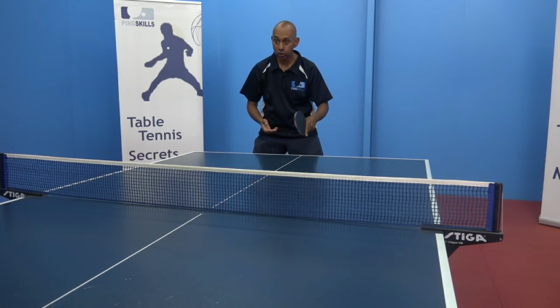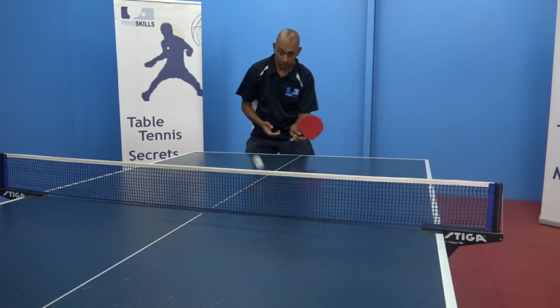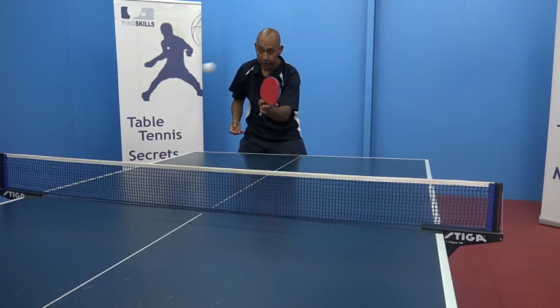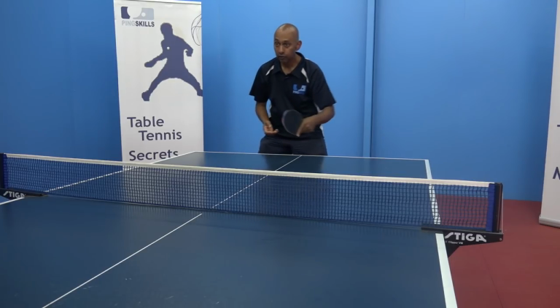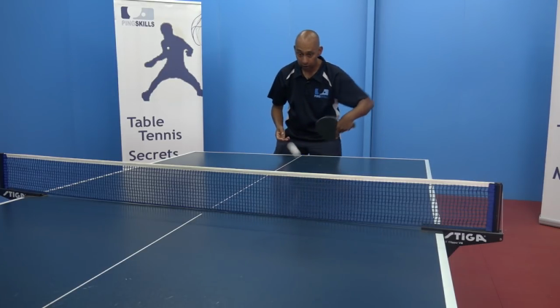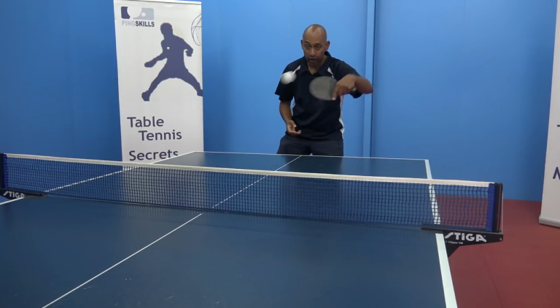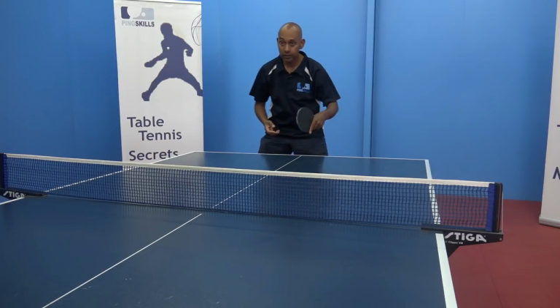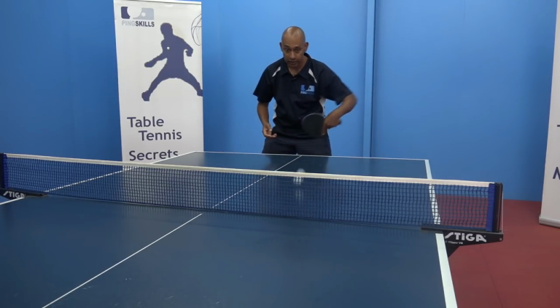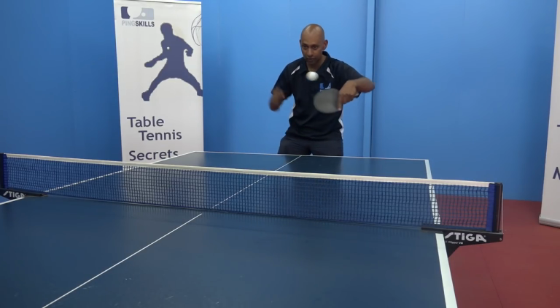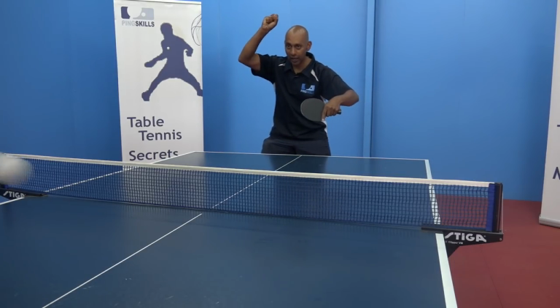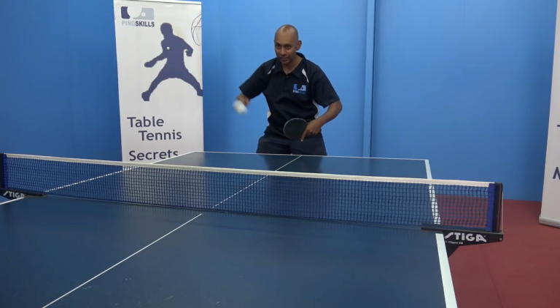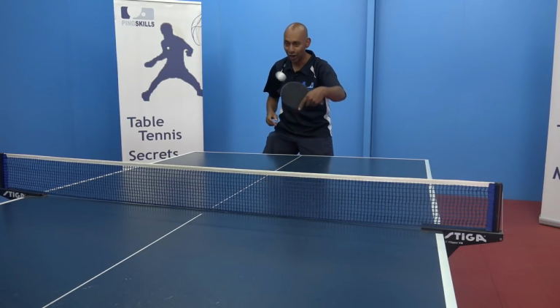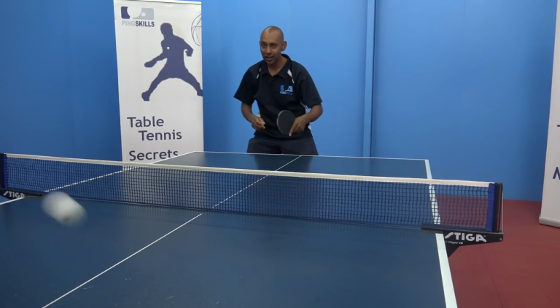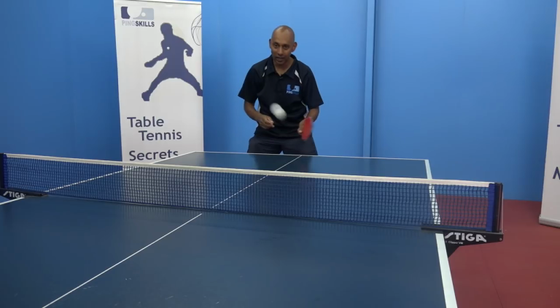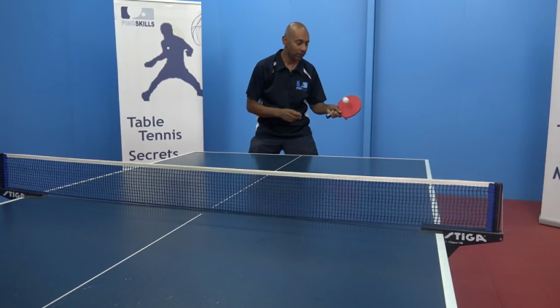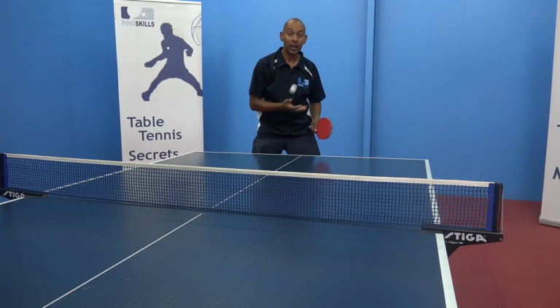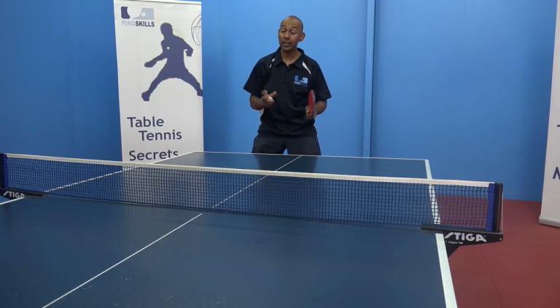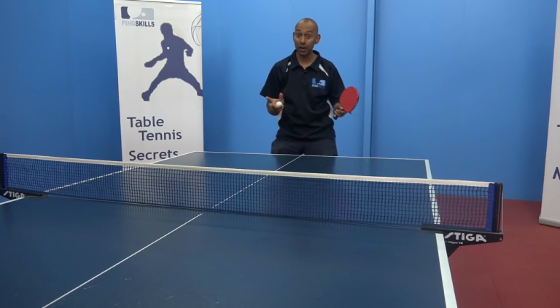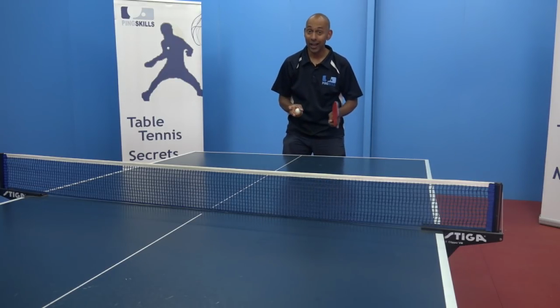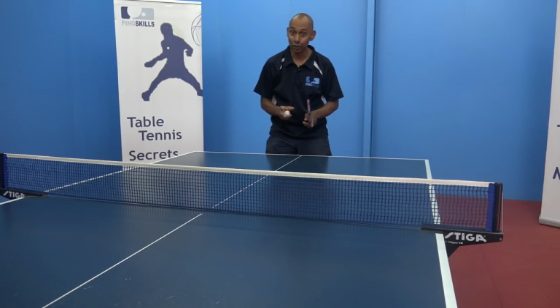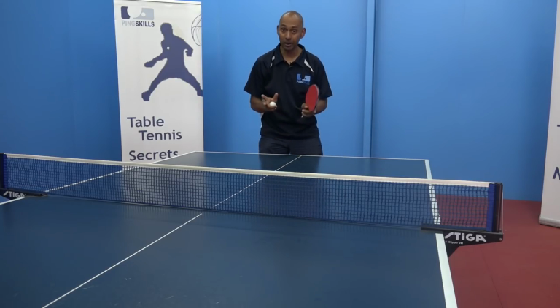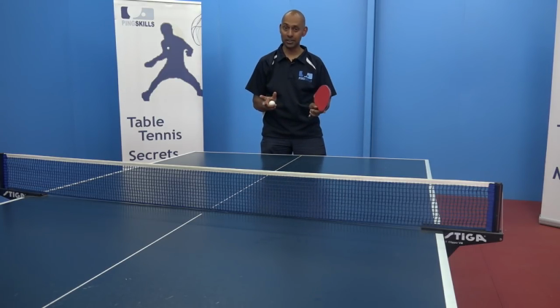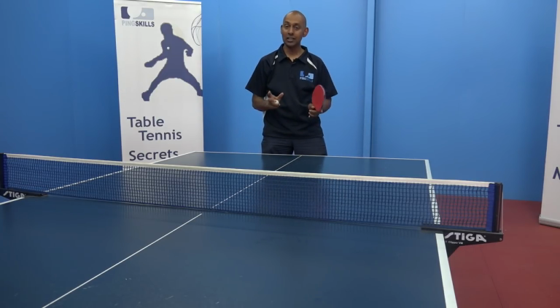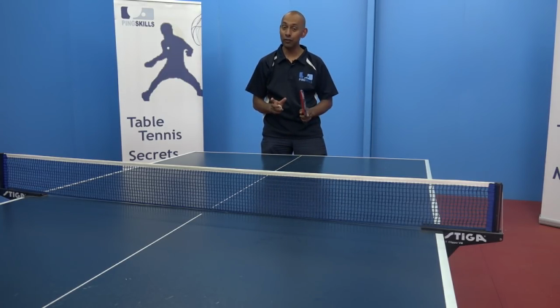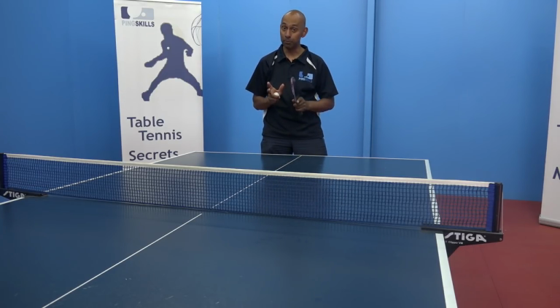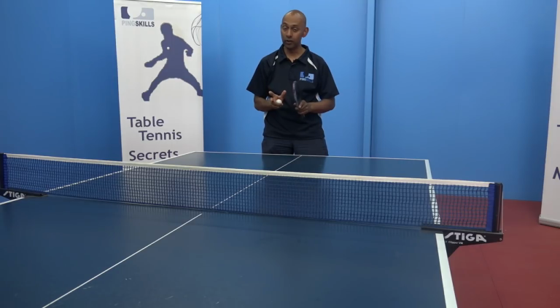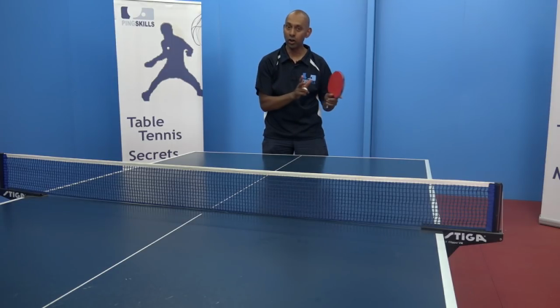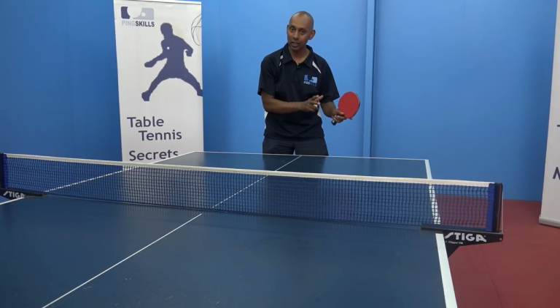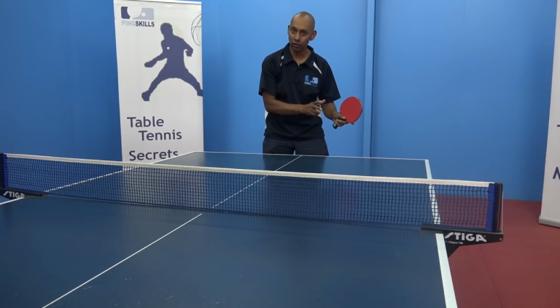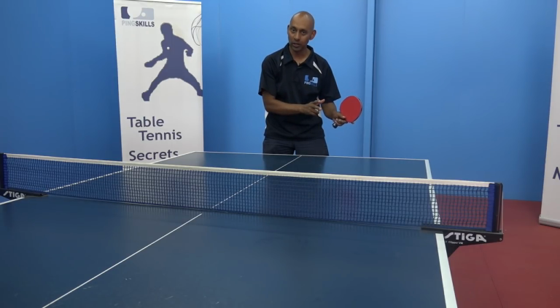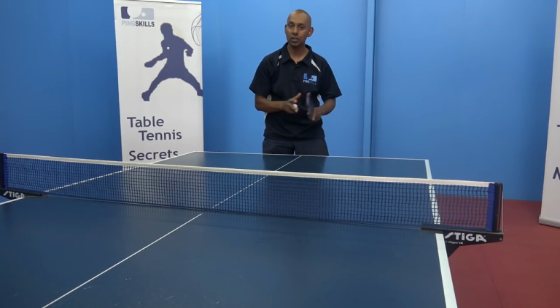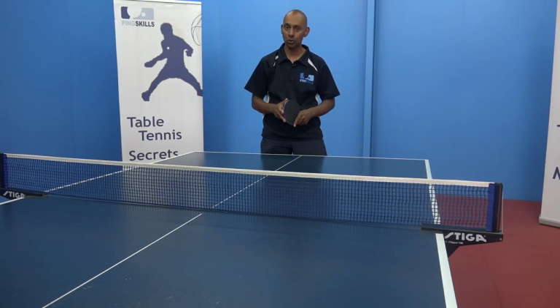Two, three, four, five, six, seven, eight, nine, ten. And keep going until you make a mistake. See if you can improve on your first week's scores.